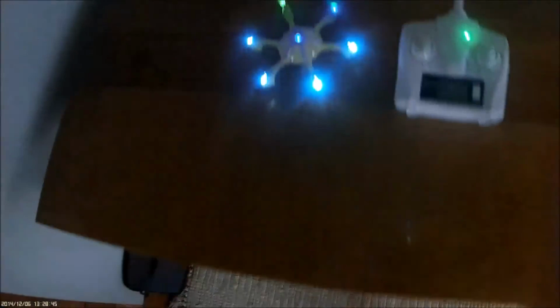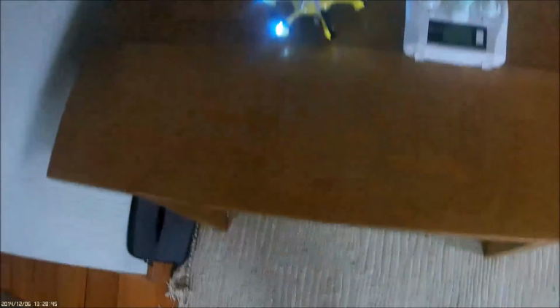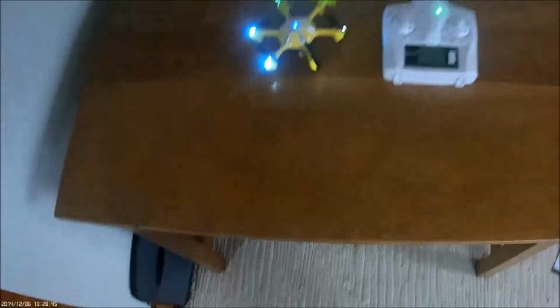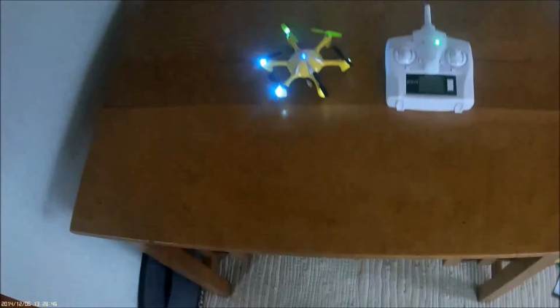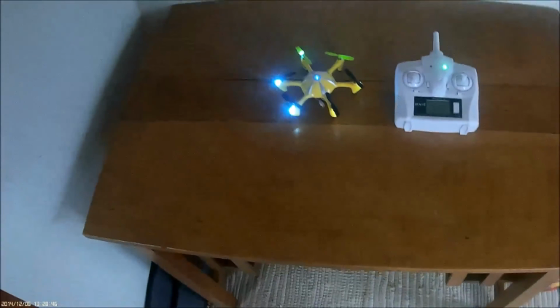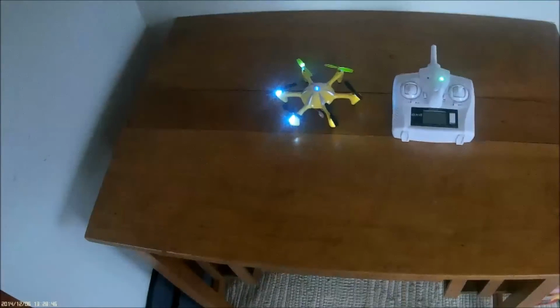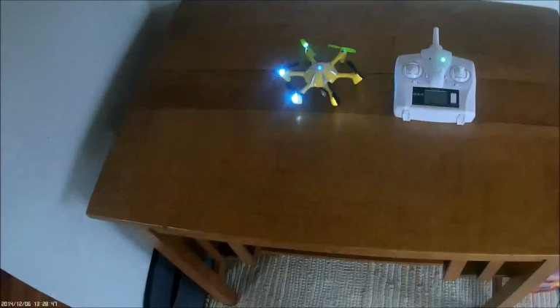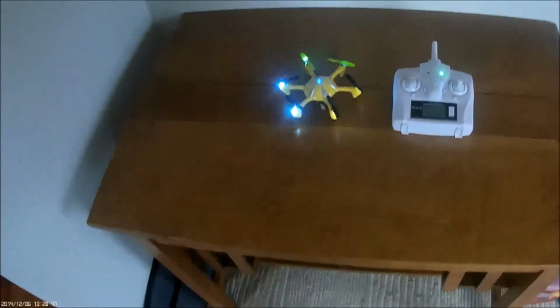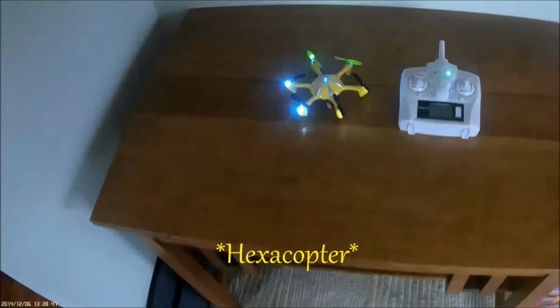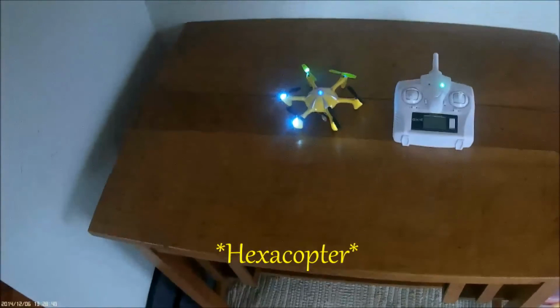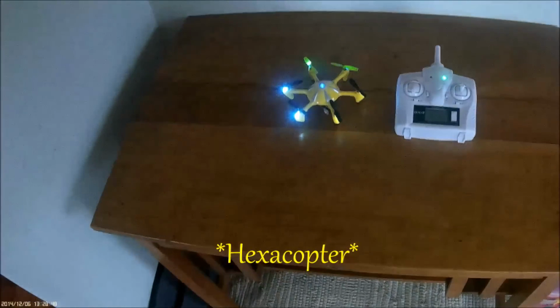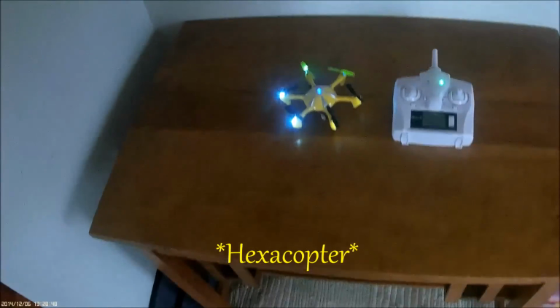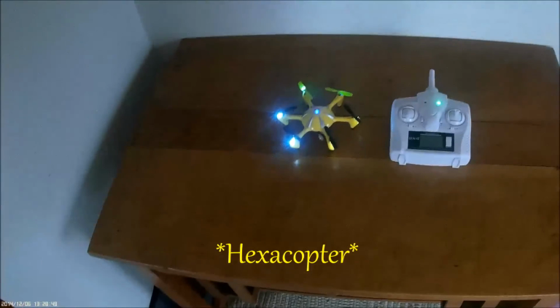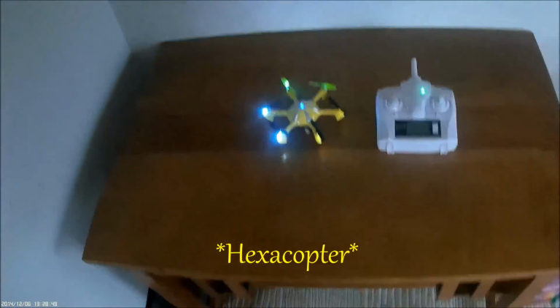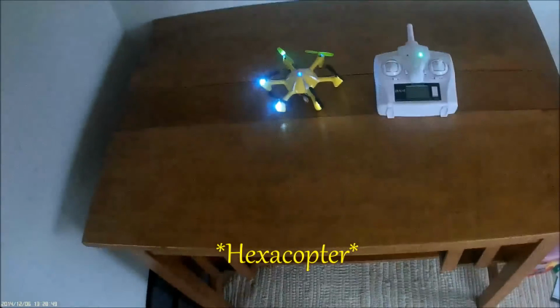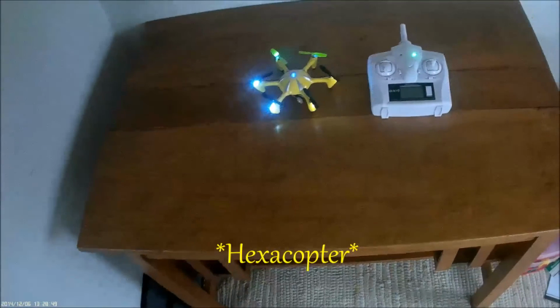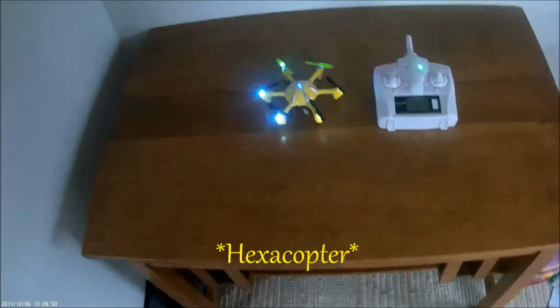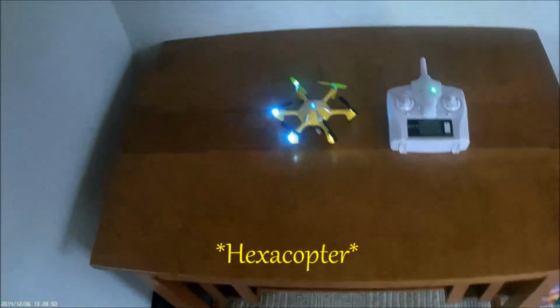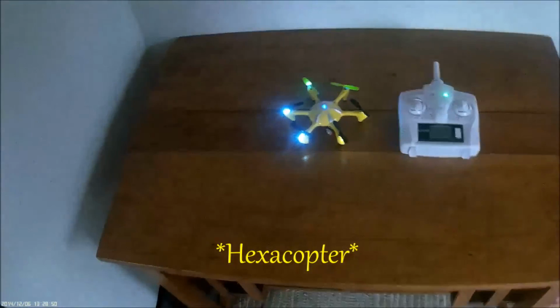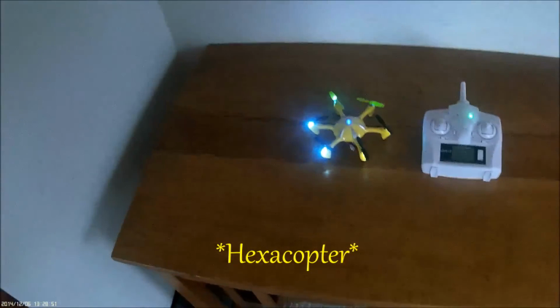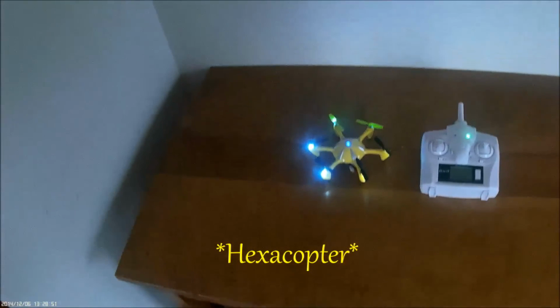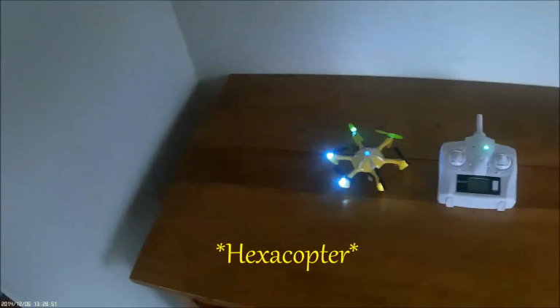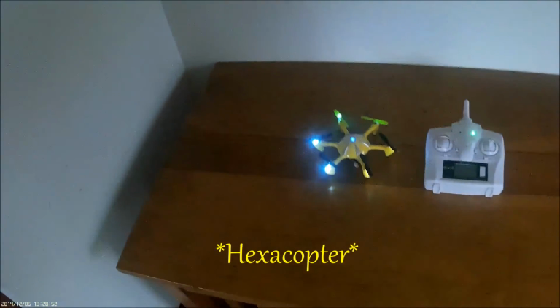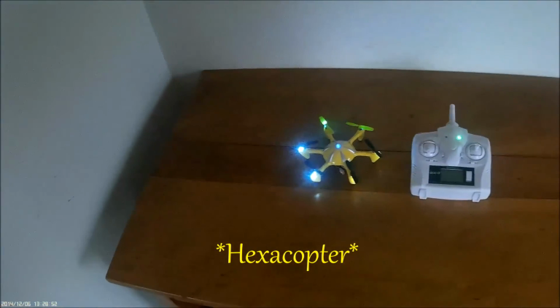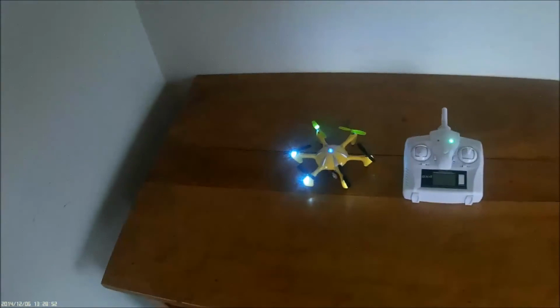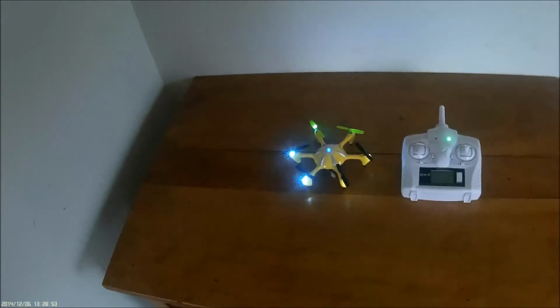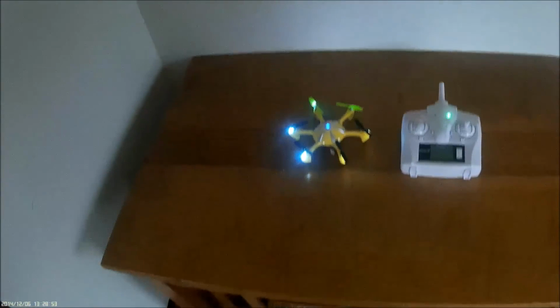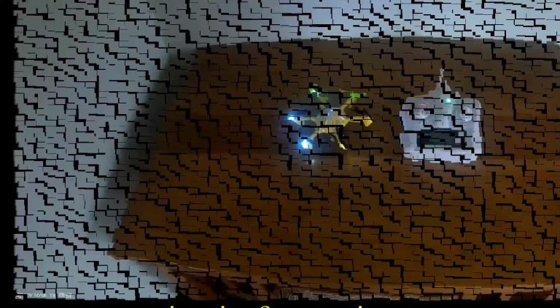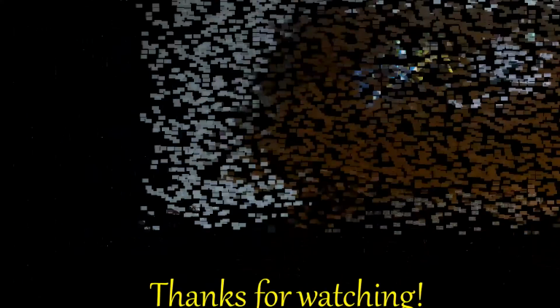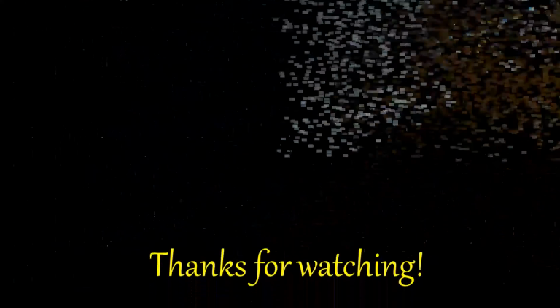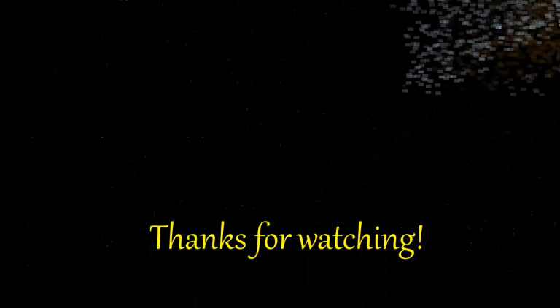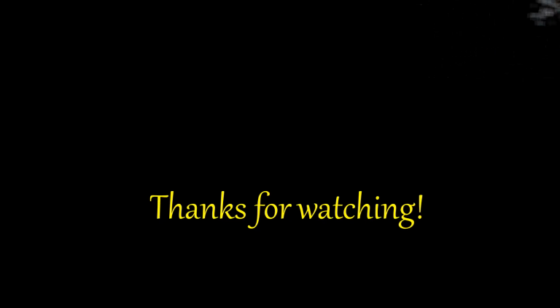Okay, that's my tutorial on how to fly a hexacopter. Let me know if you like this video by hitting like or dislike, and as always please subscribe and stay tuned for more videos. See ya!